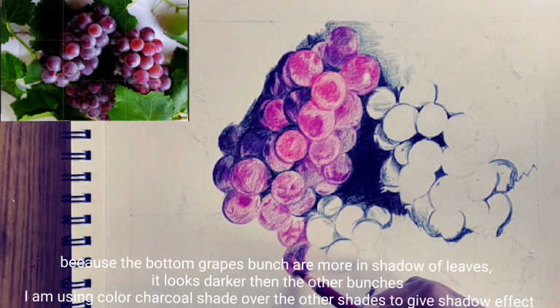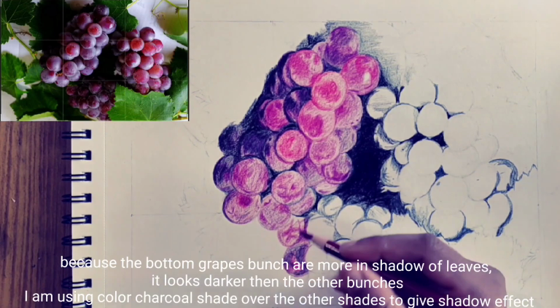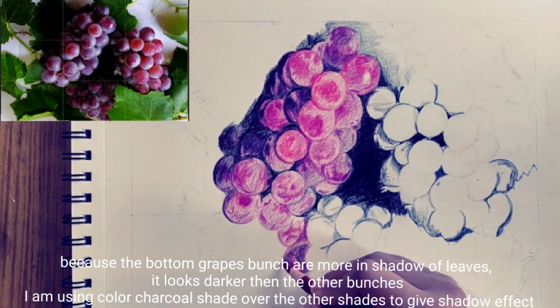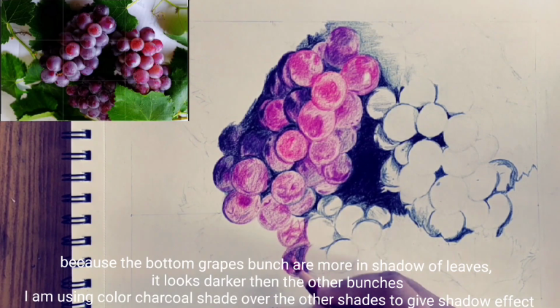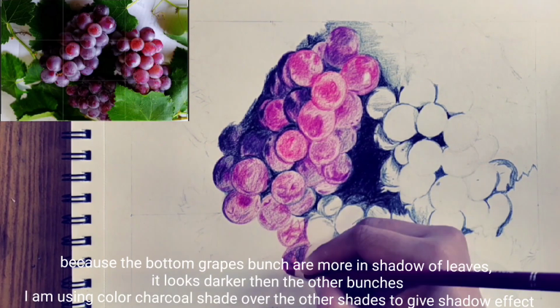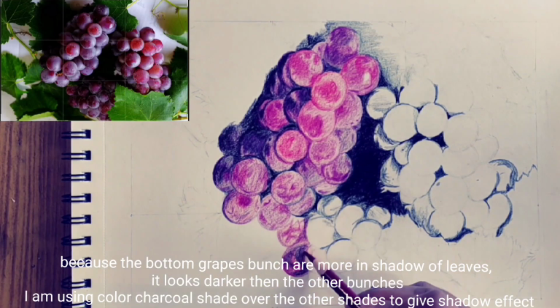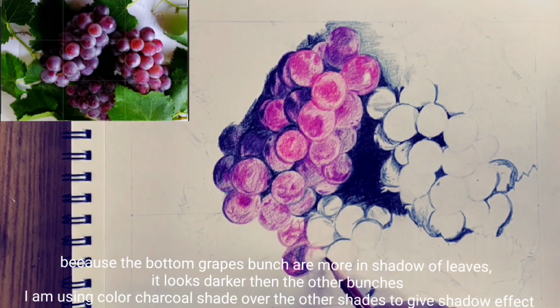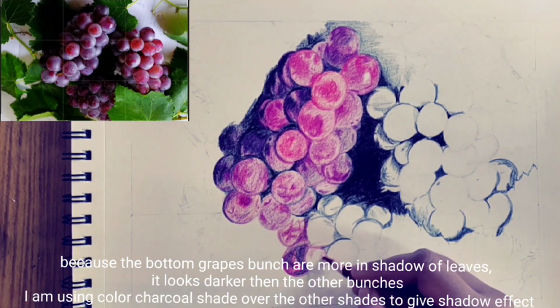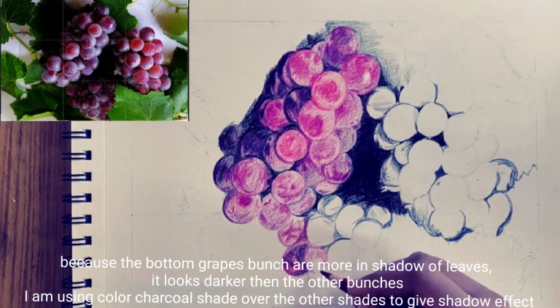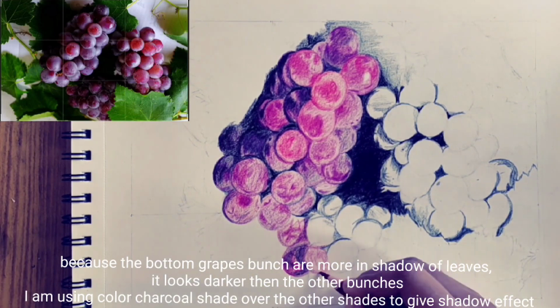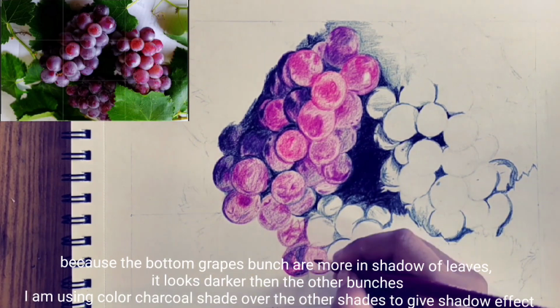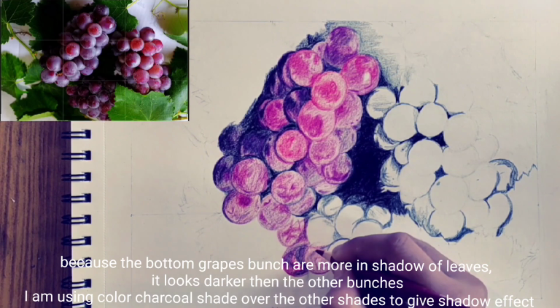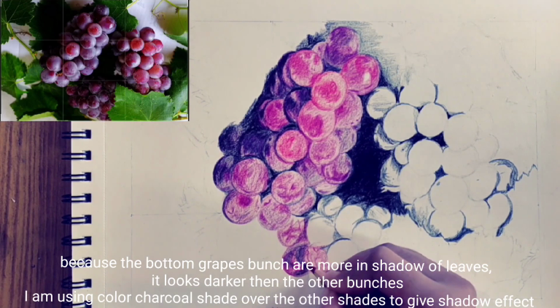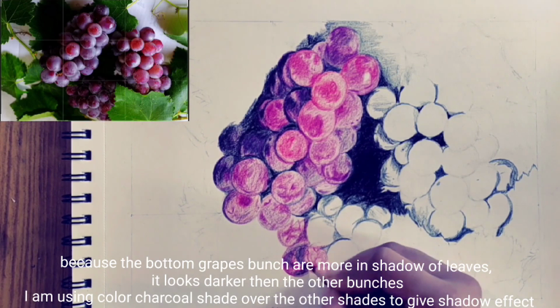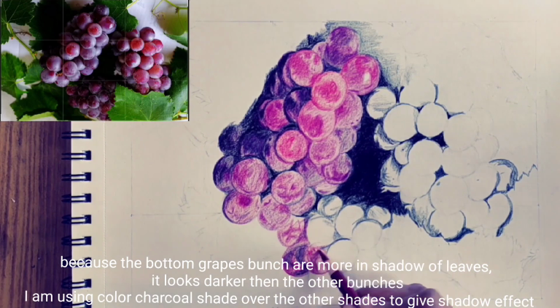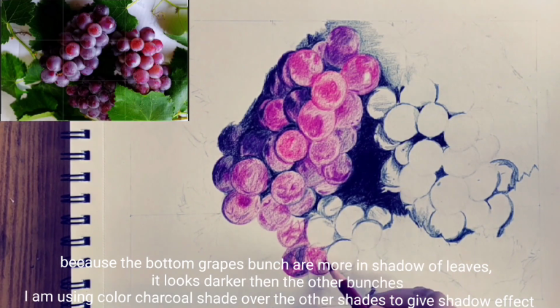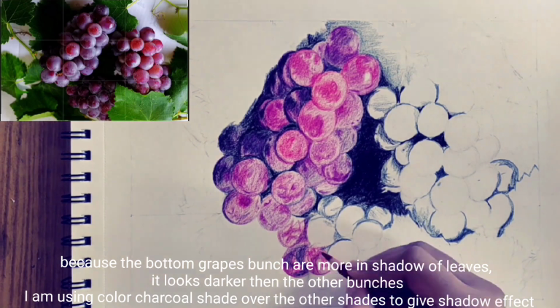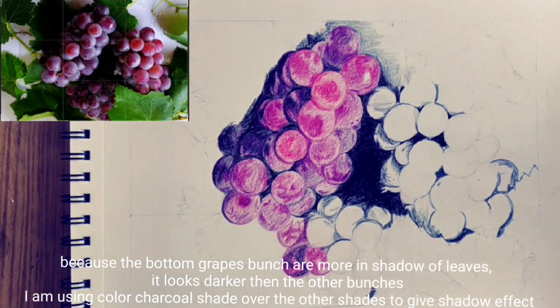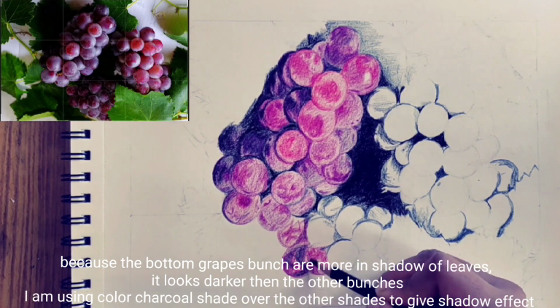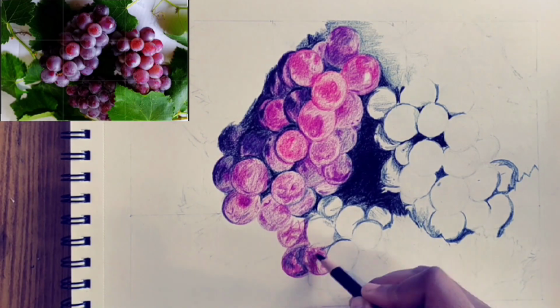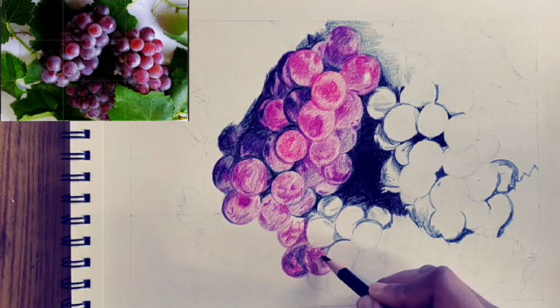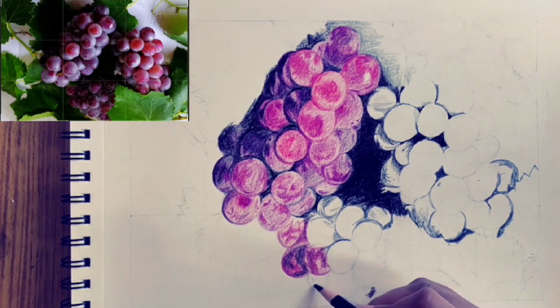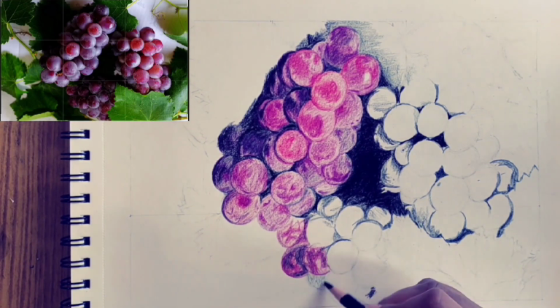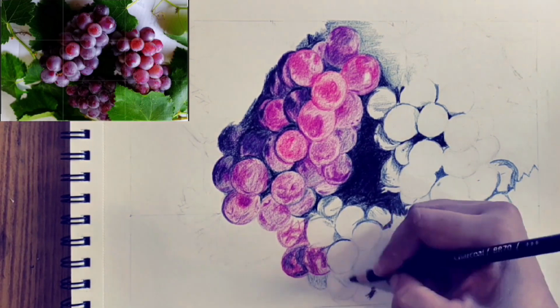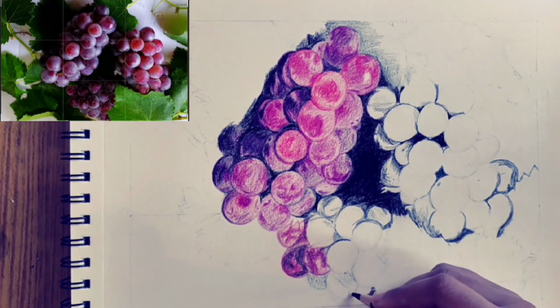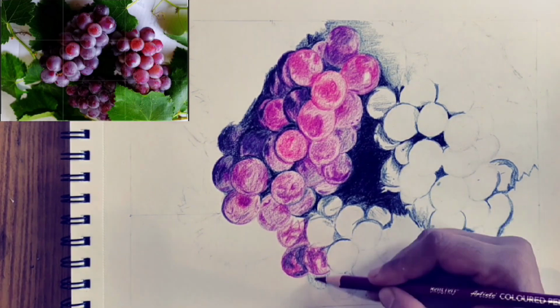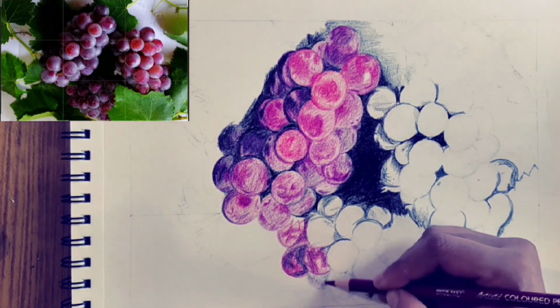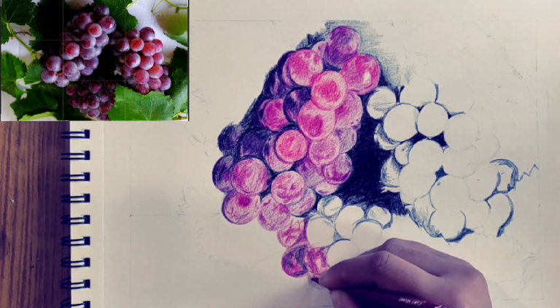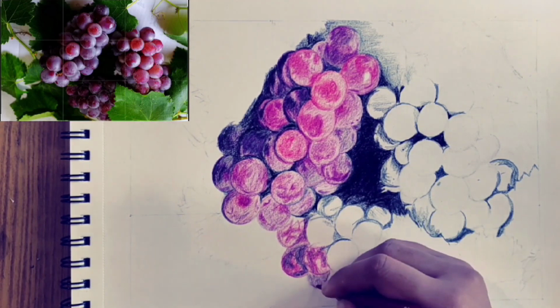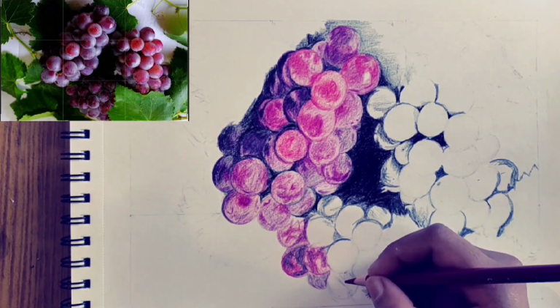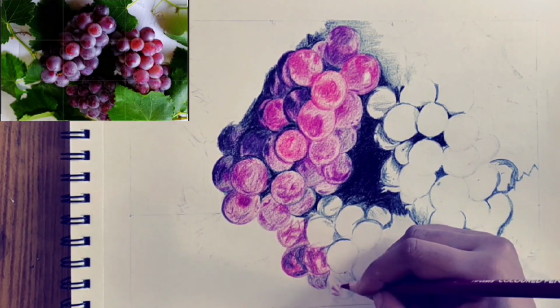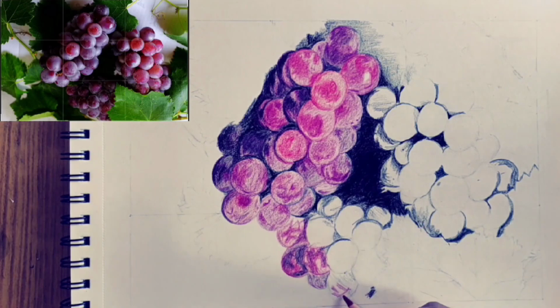Because the bottom grape clusters are more in the shadow of leaves, they look darker than the other bunches. I am using color charcoal shade over the other shades to give a shadow effect.